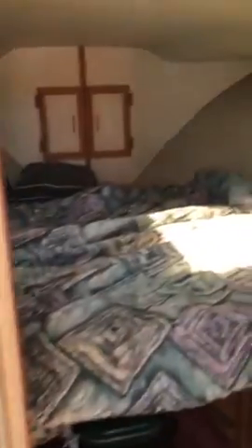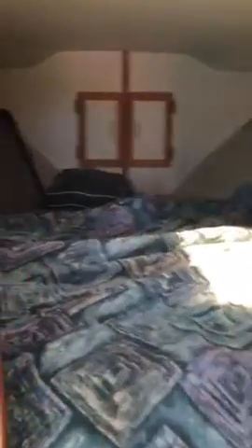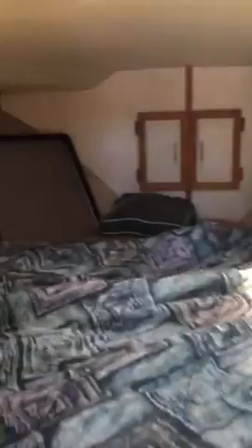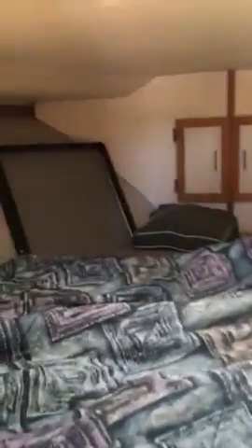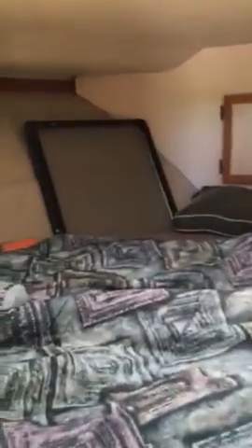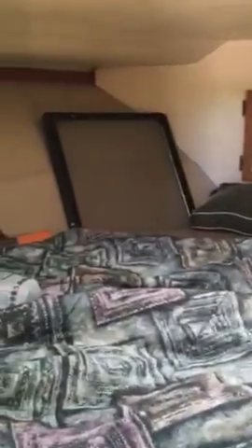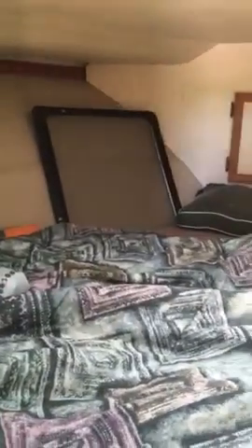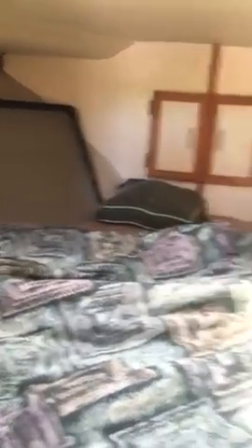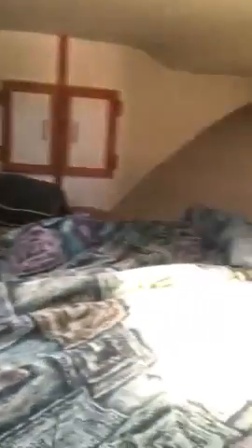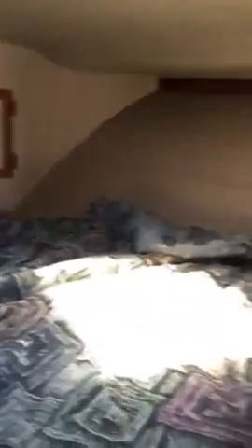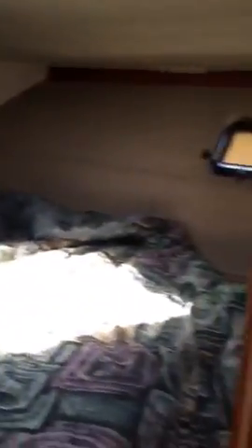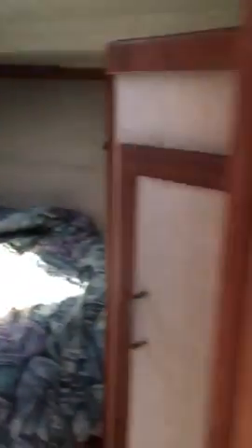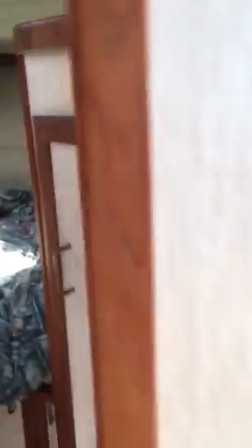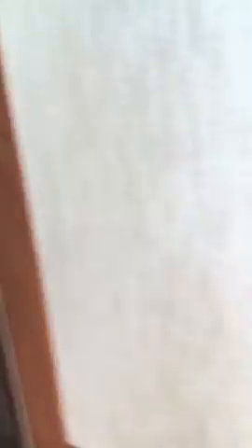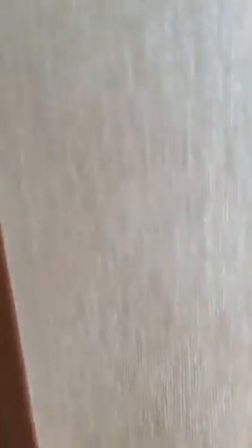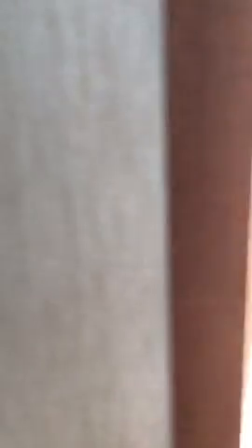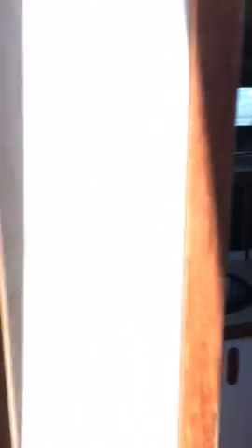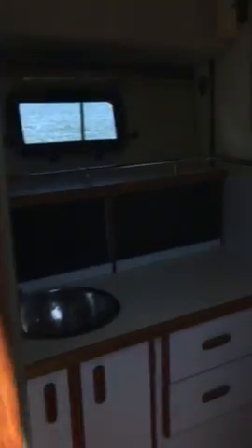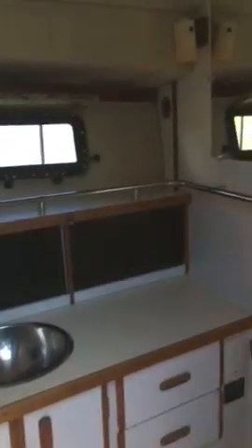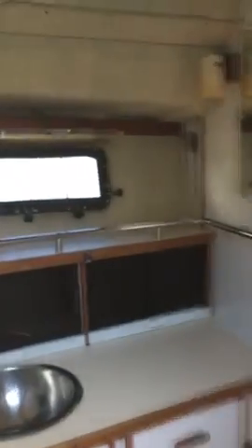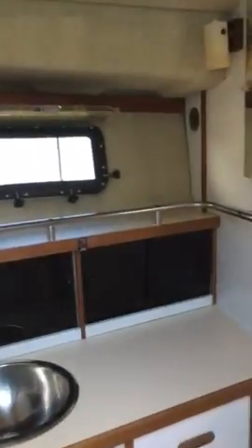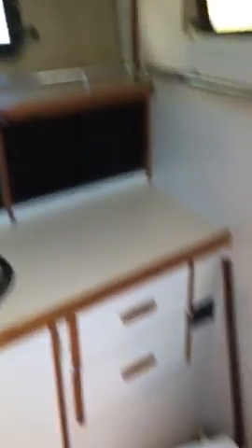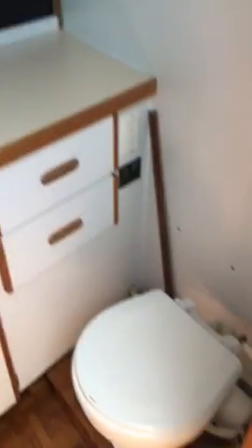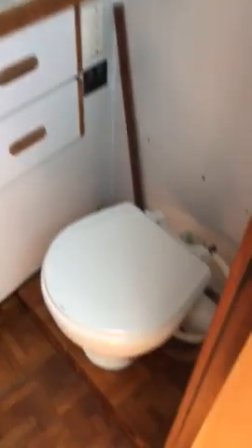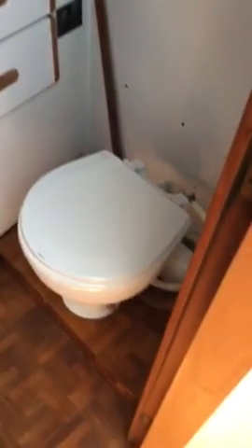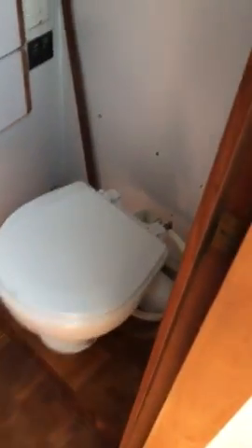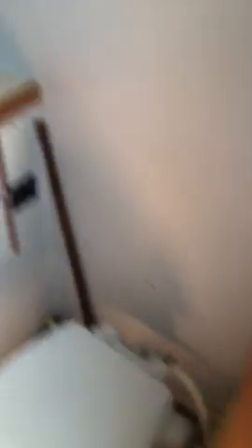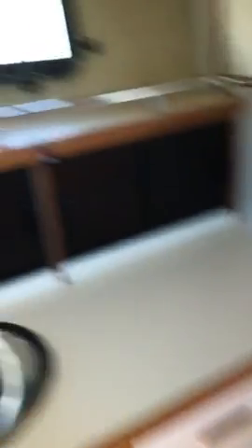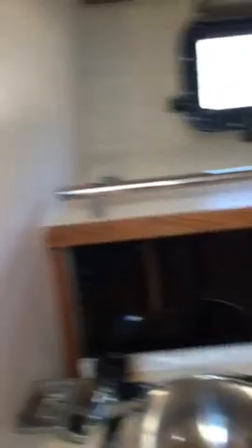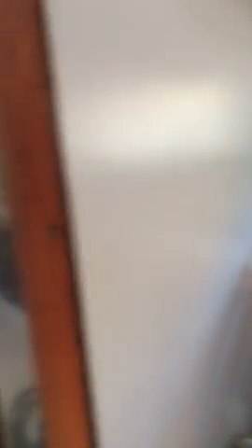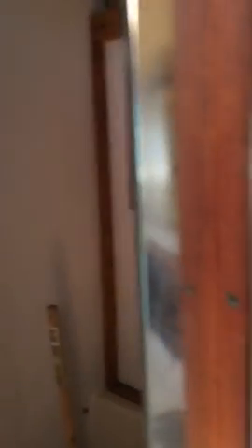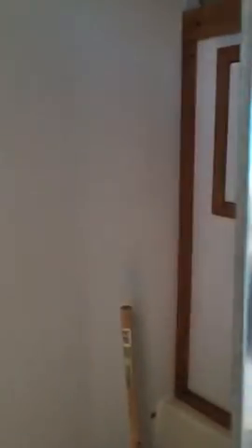Here's our V-berth. Coming in to the bathroom area. We've got a walk-in, stand-up shower.